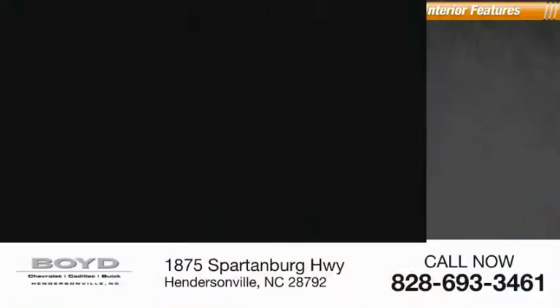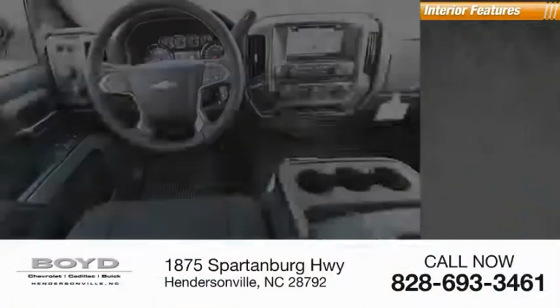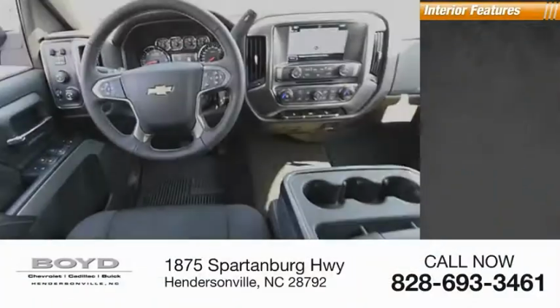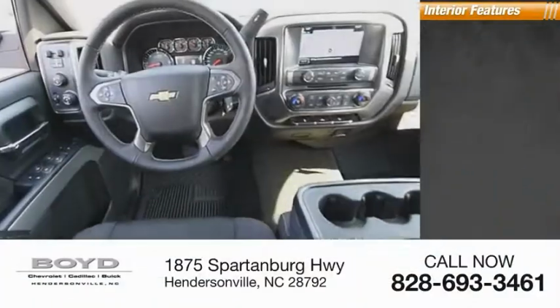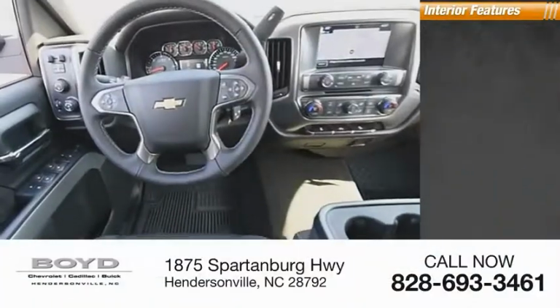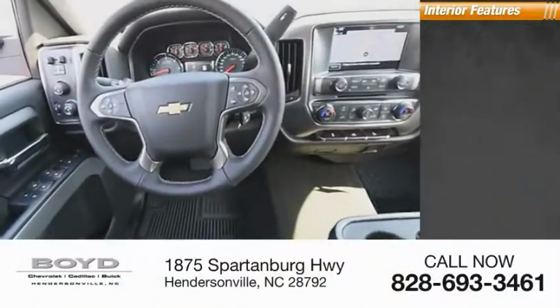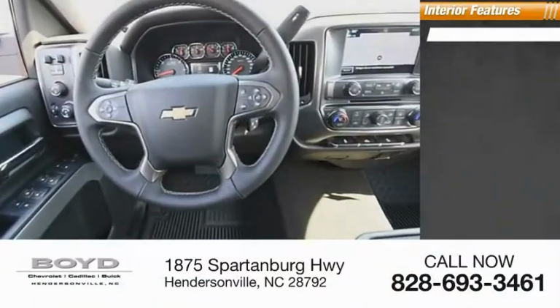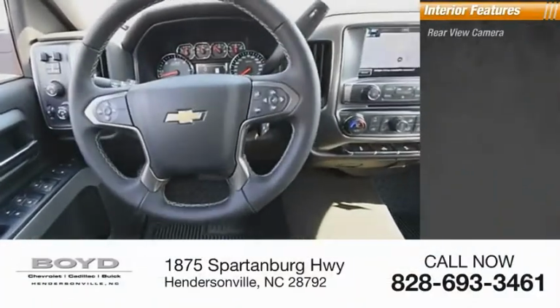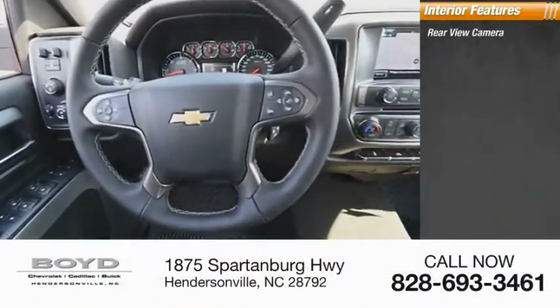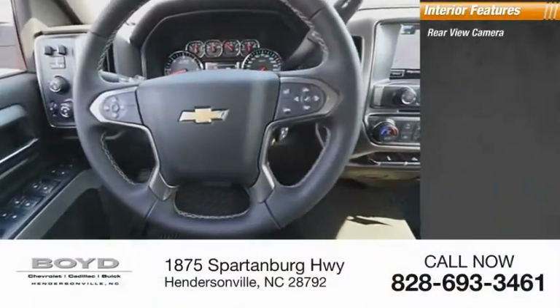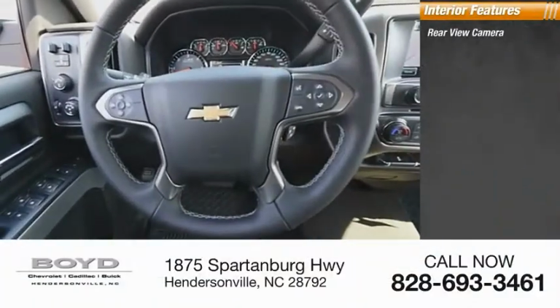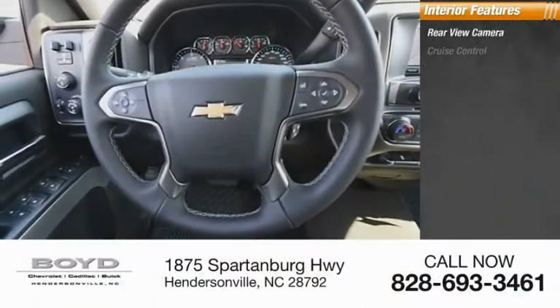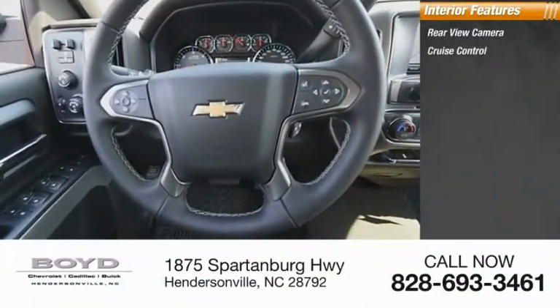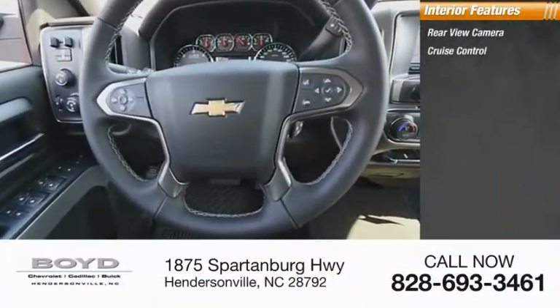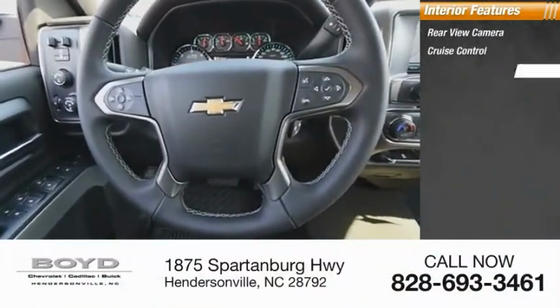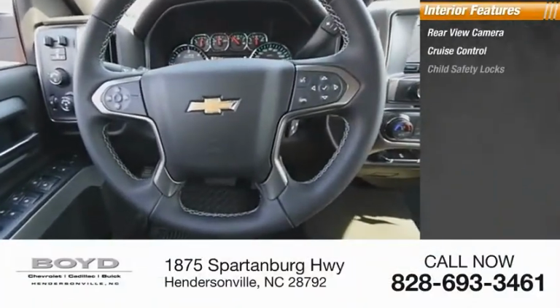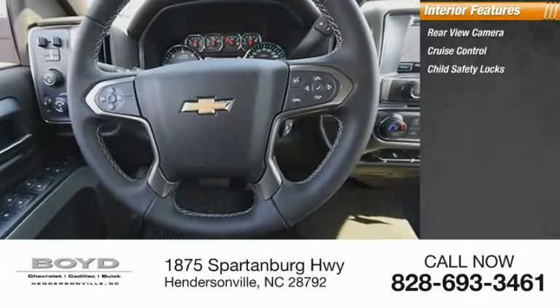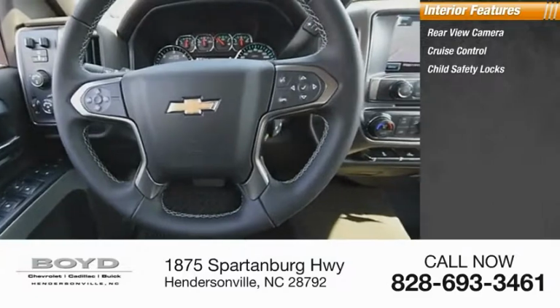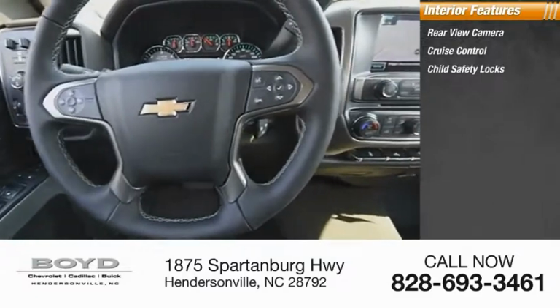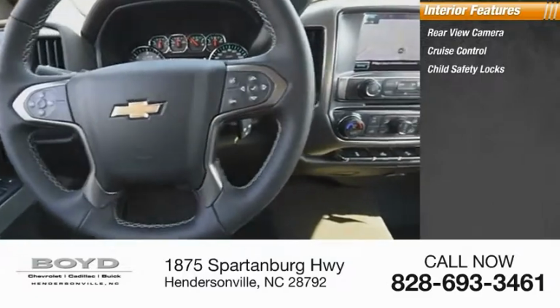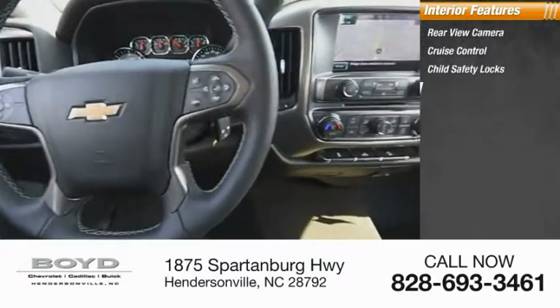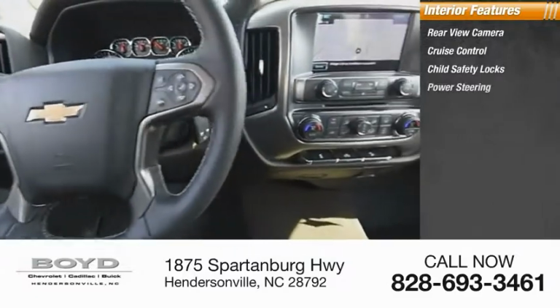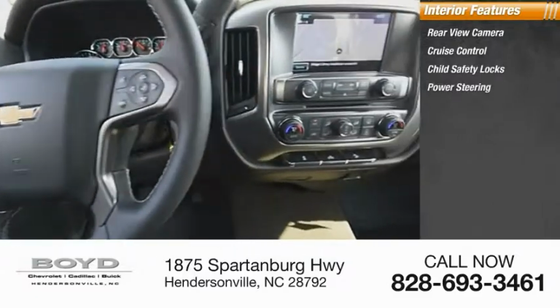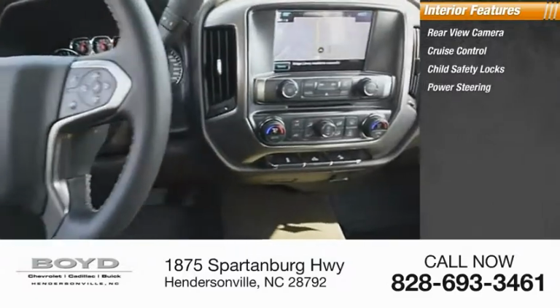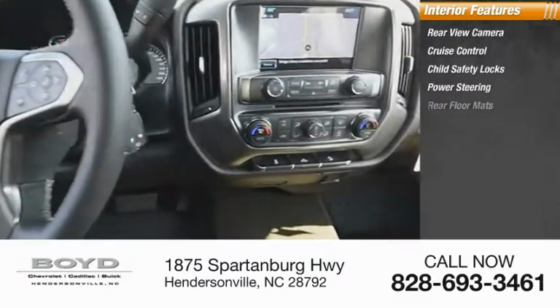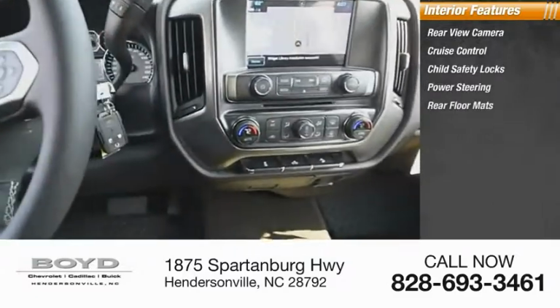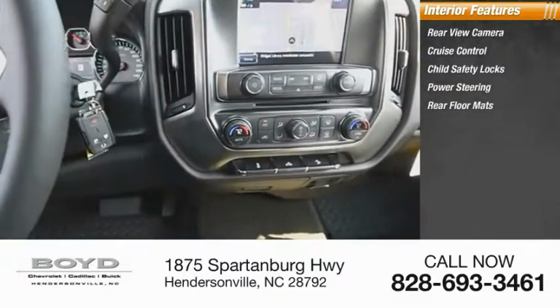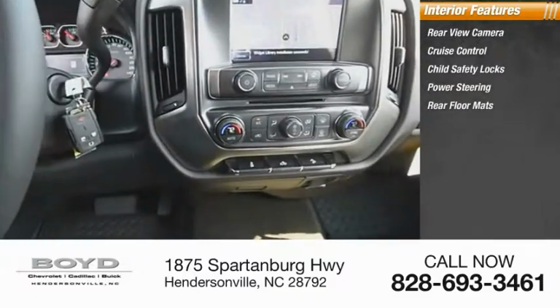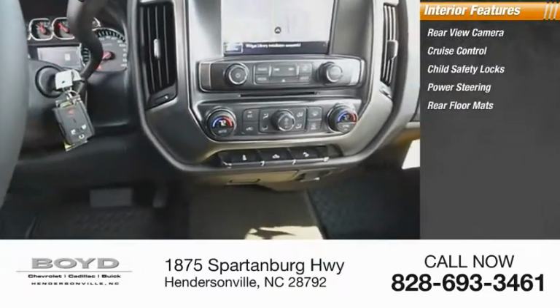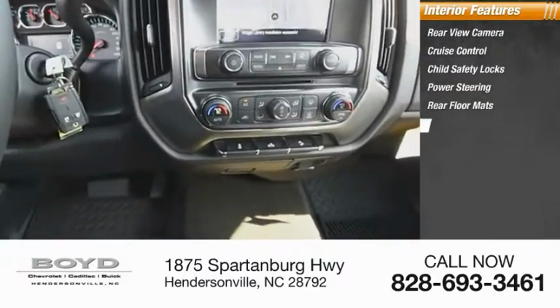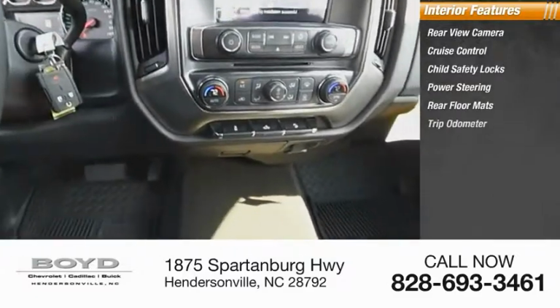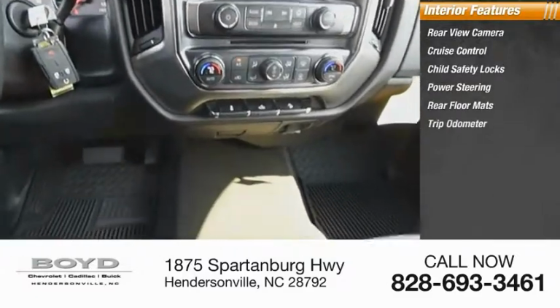Inside you'll find rear view camera, cruise control, child safety locks, power steering, rear floor mats, trip odometer.